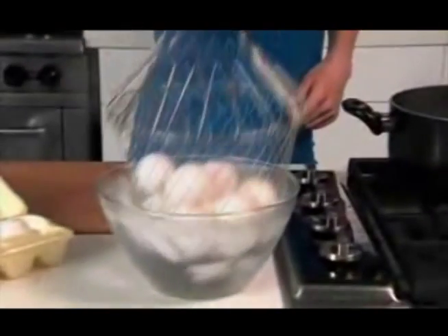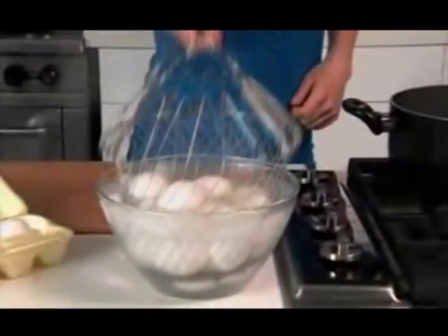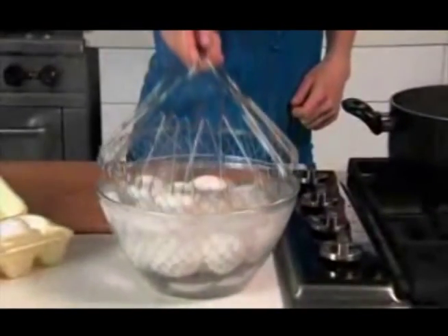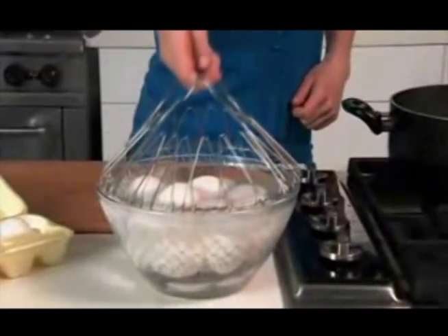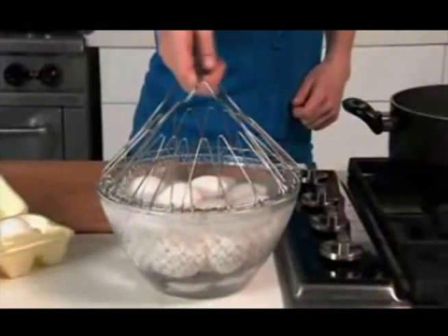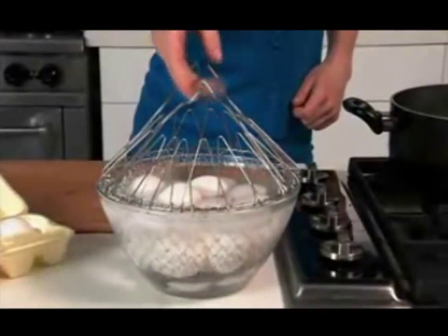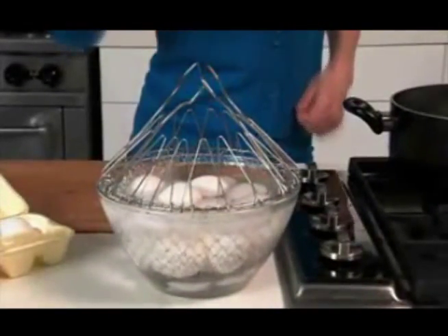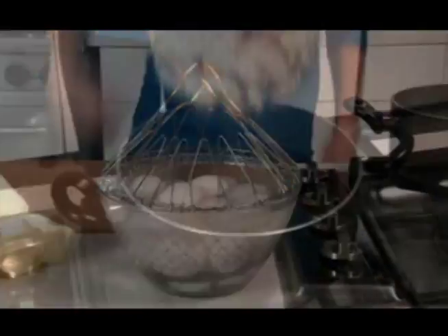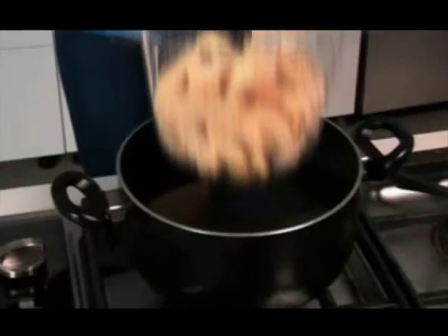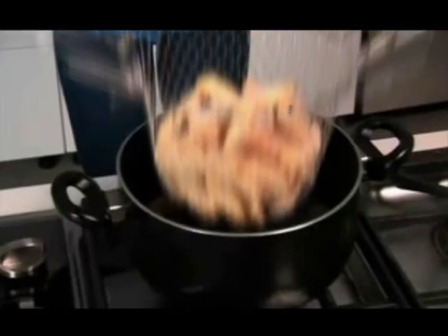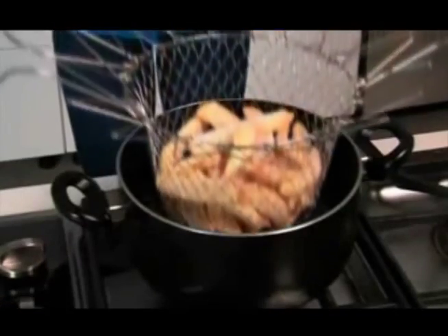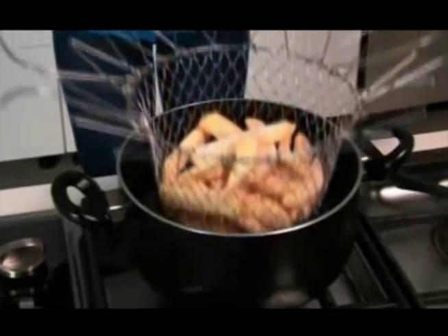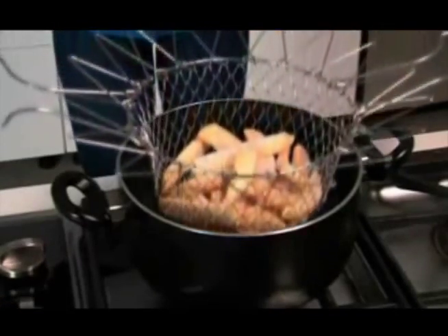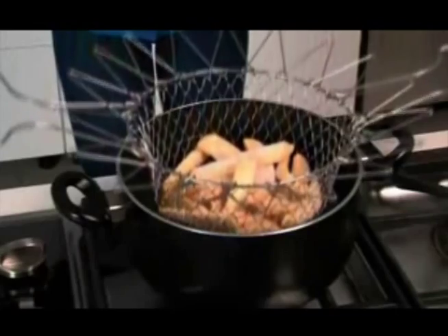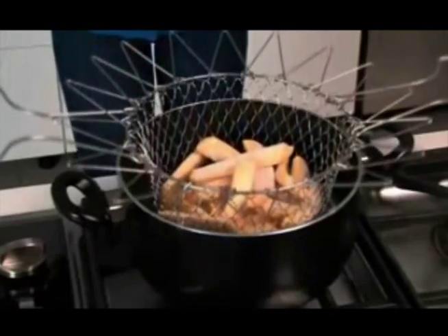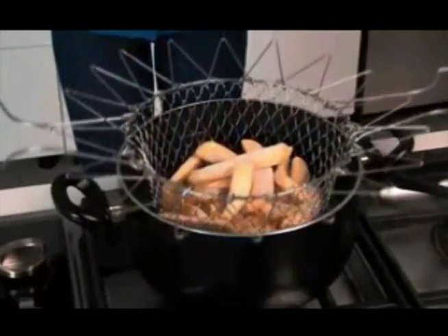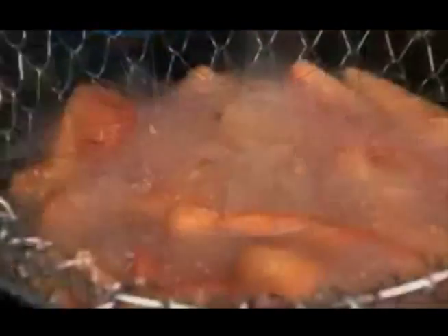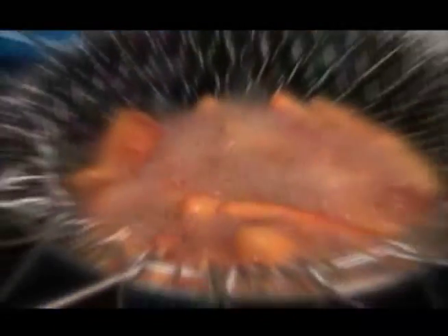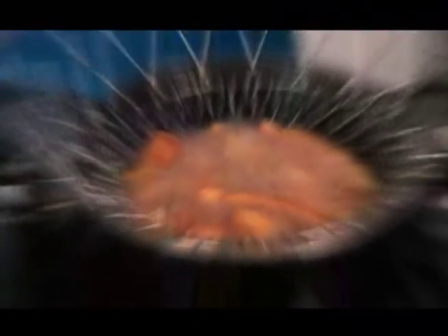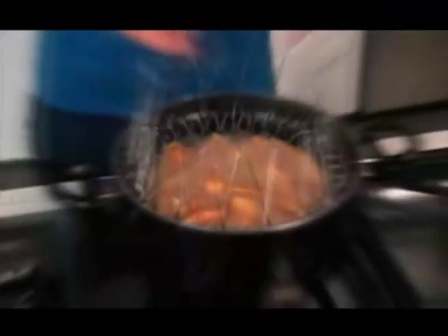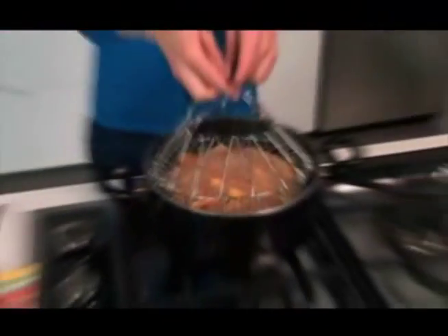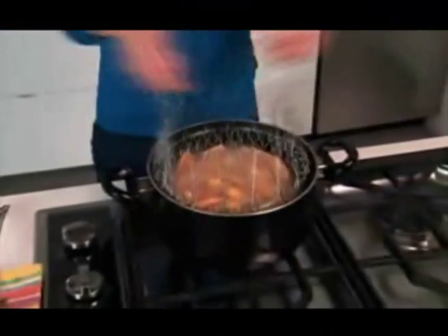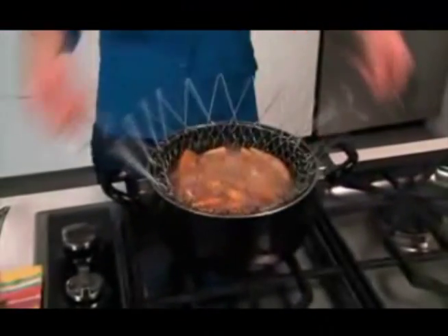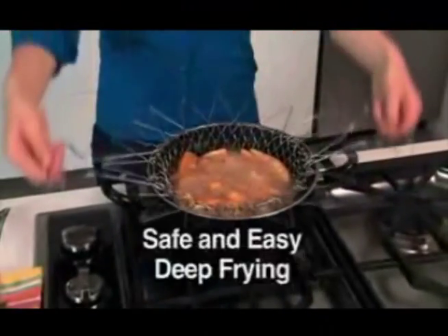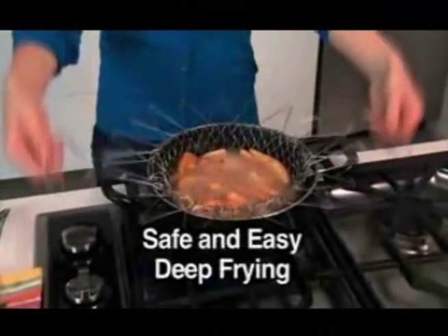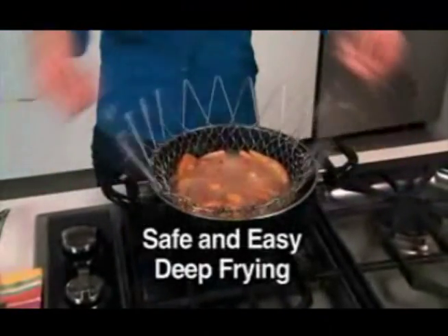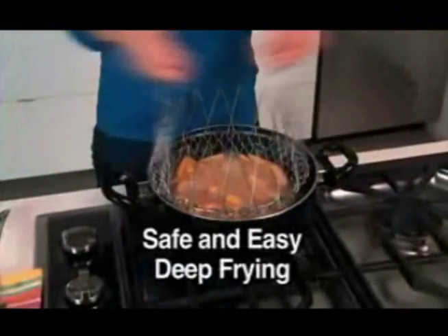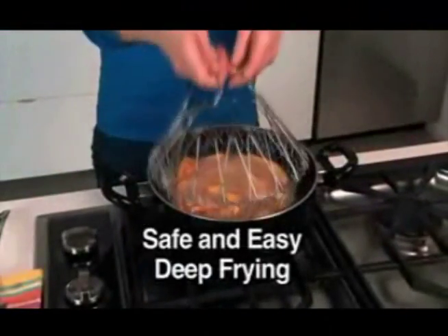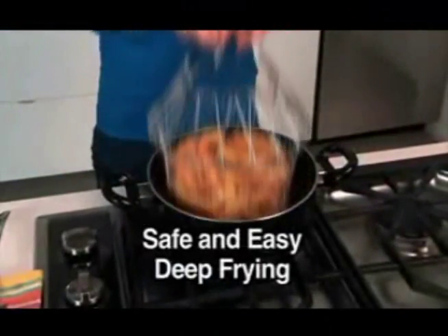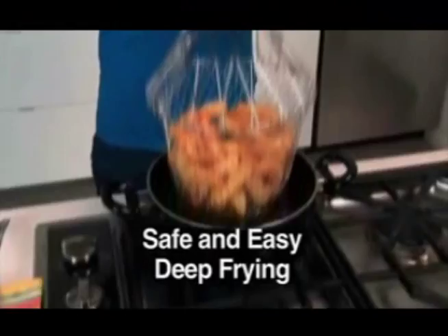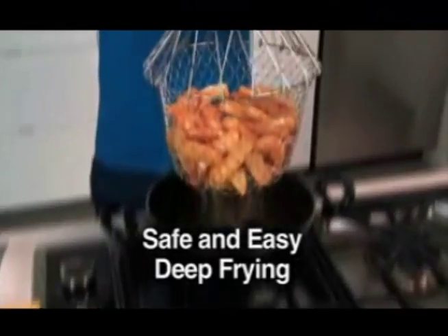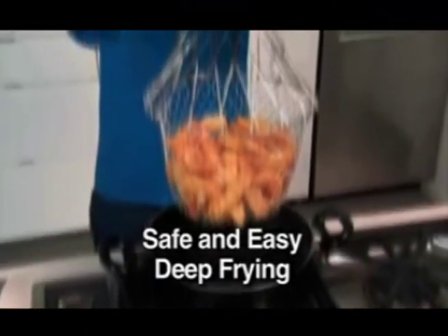Always intact, never a crack. It's also the ultimate deep fryer. Simply drop in your french fries and cook. Even in hot bubbling oil, the handles remain cool to the touch.